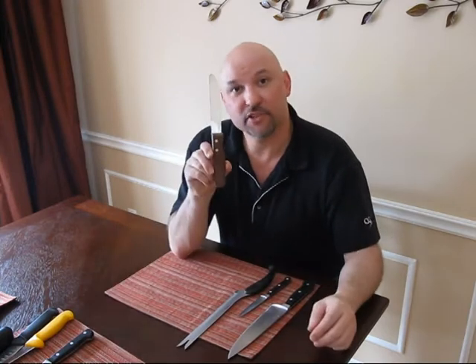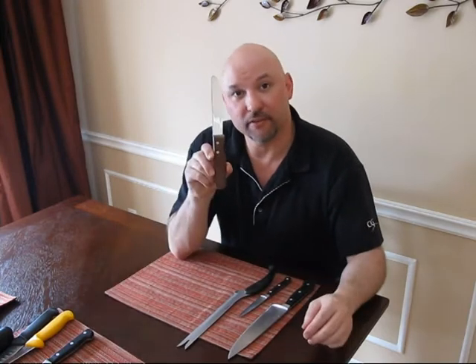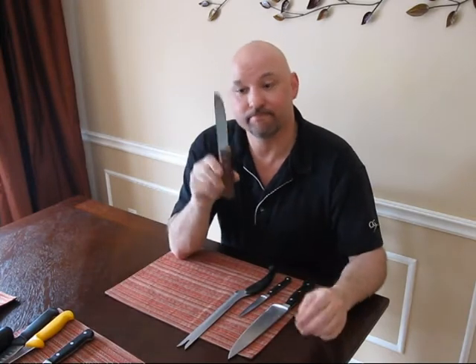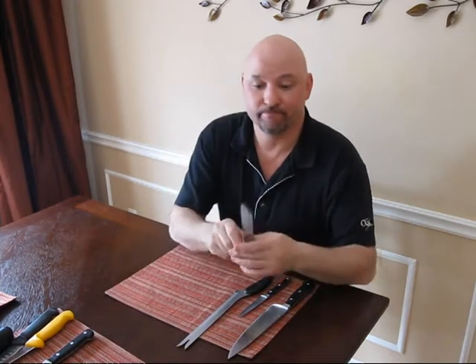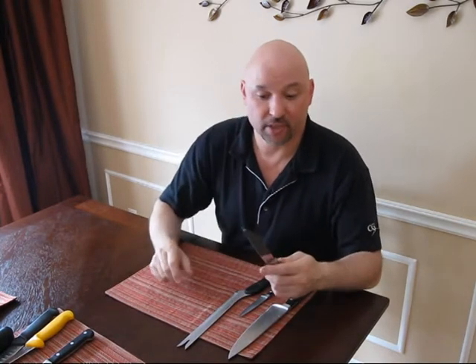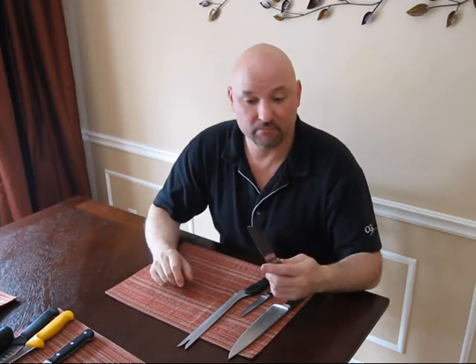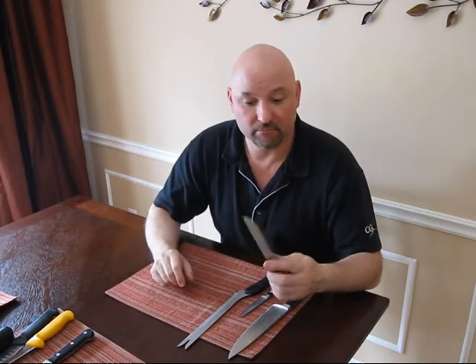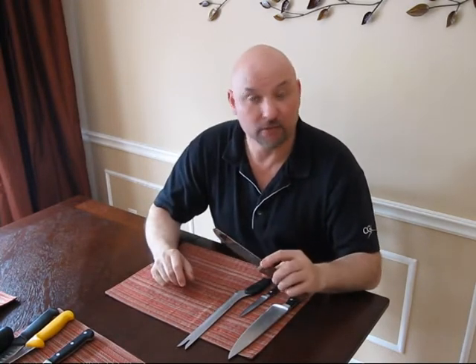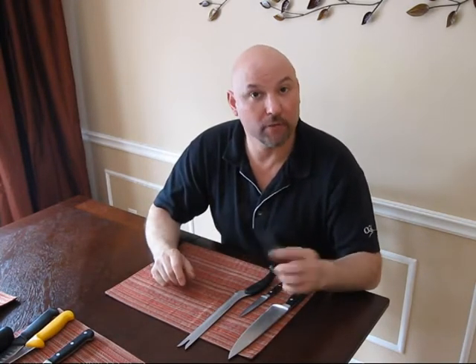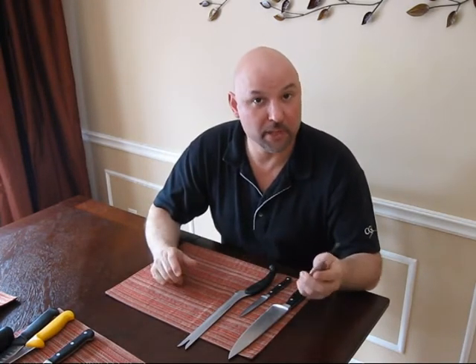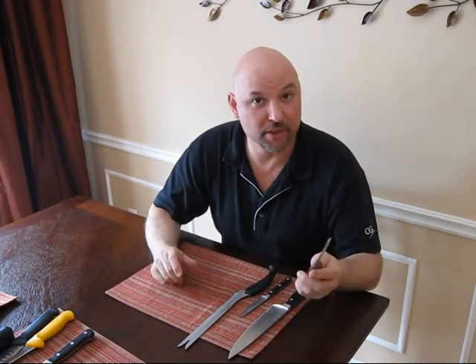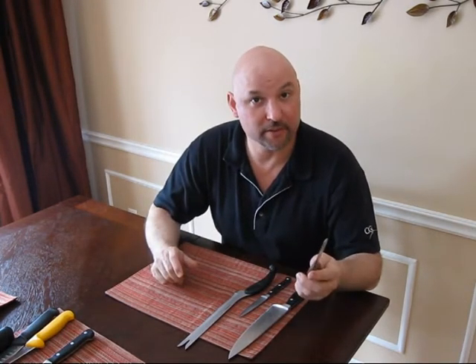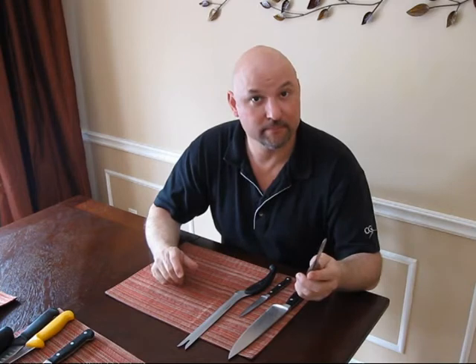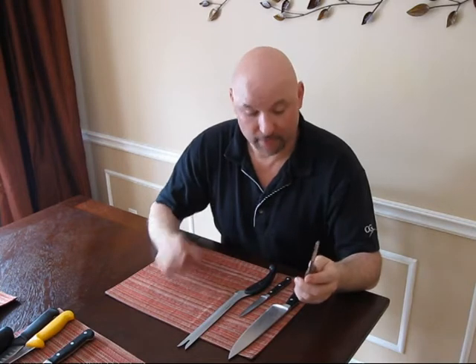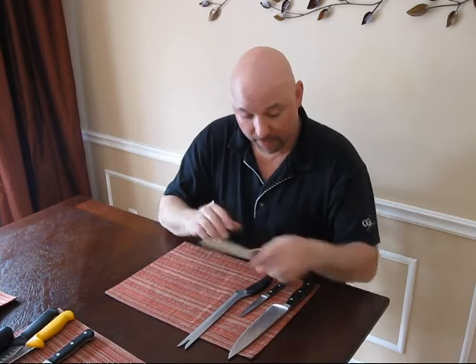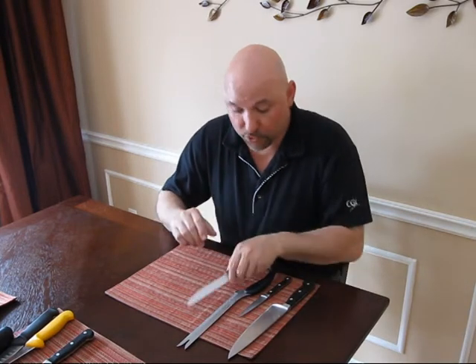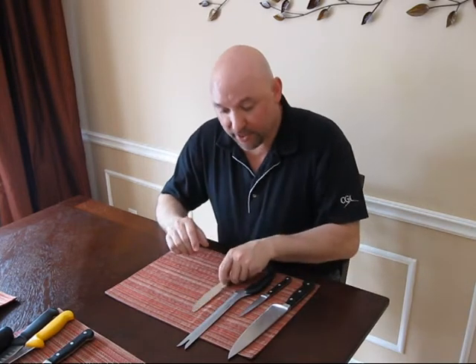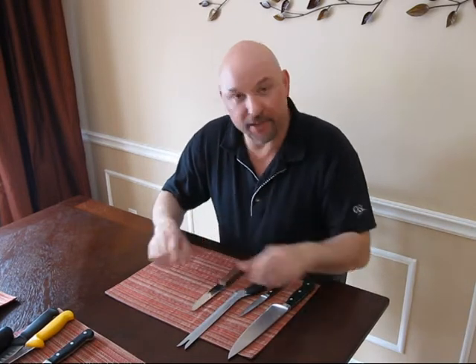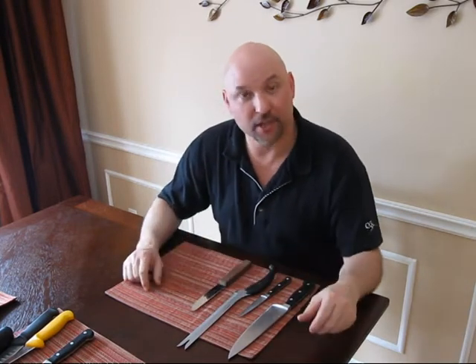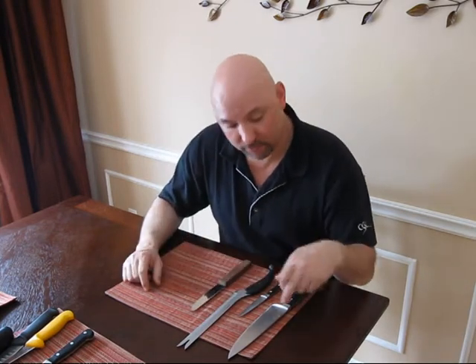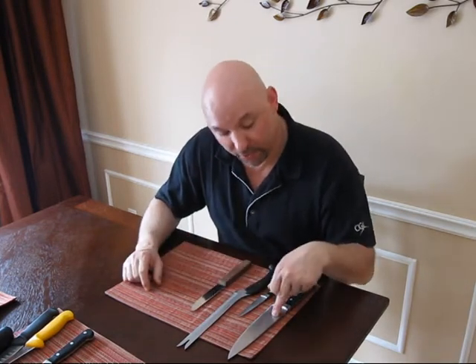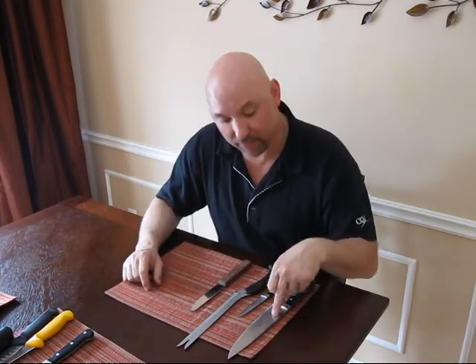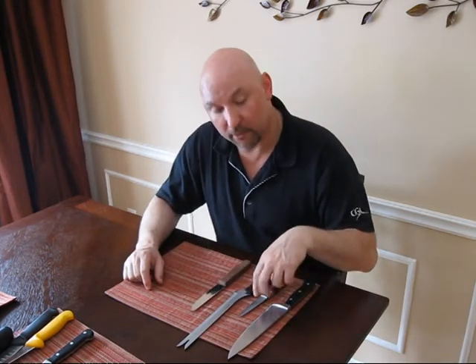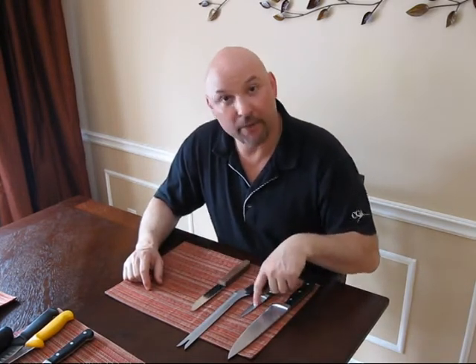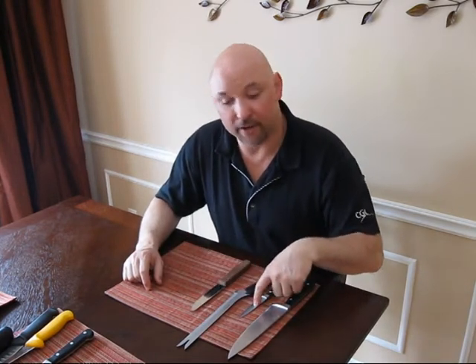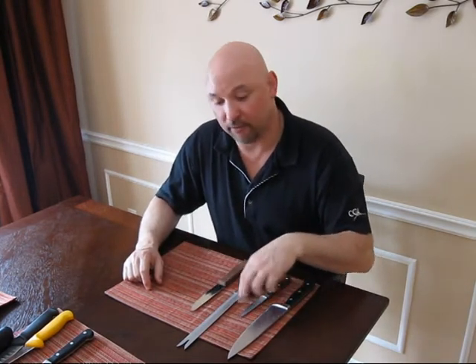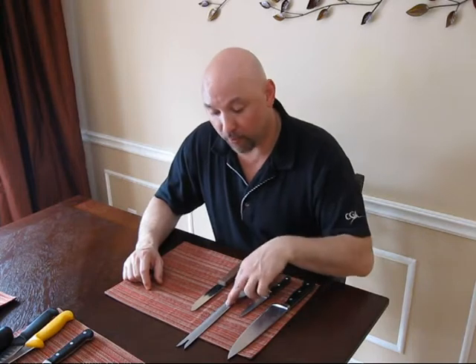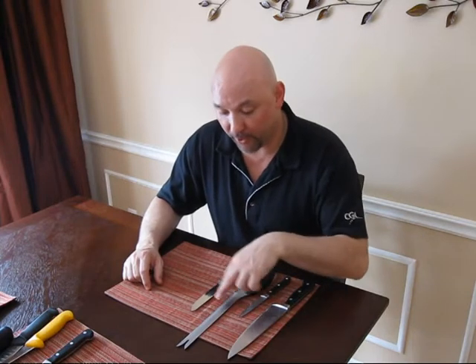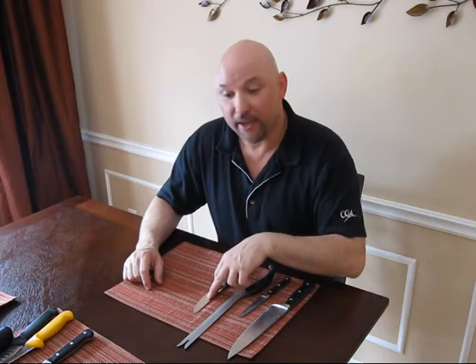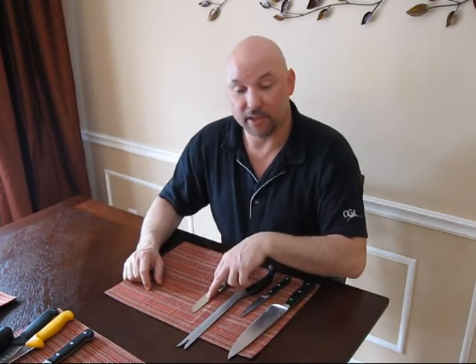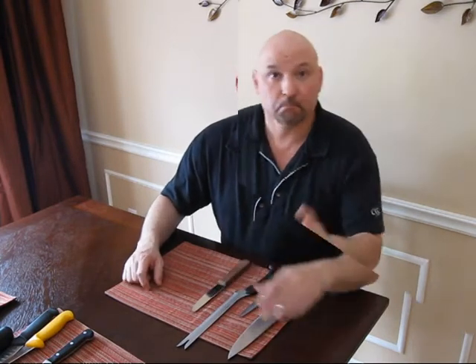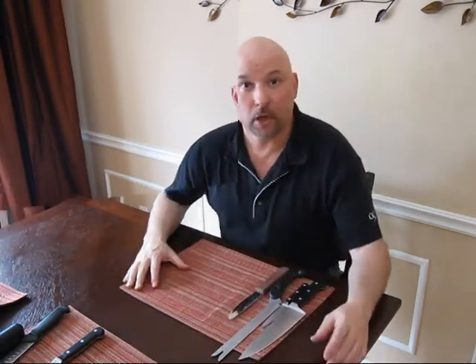Steak knives — six, eight, ten, twelve. That's how many friends you have. That's what you need to have in the average house: a chef's knife, a paring knife, a bread knife, and some steak knives.